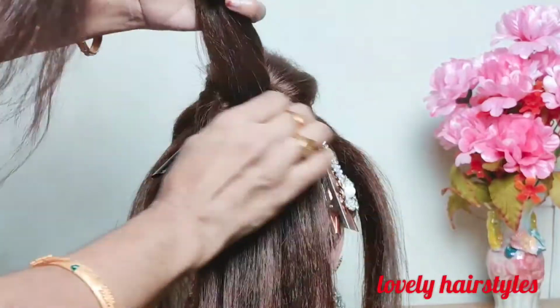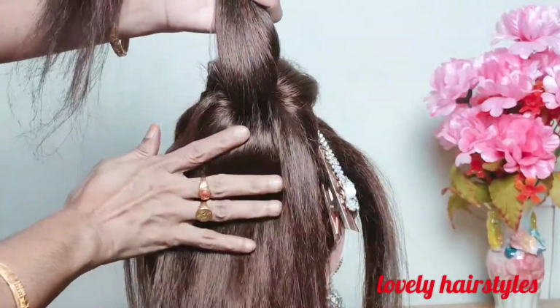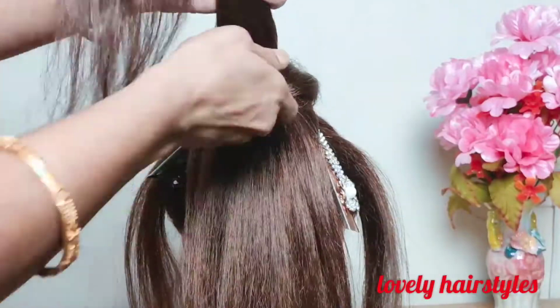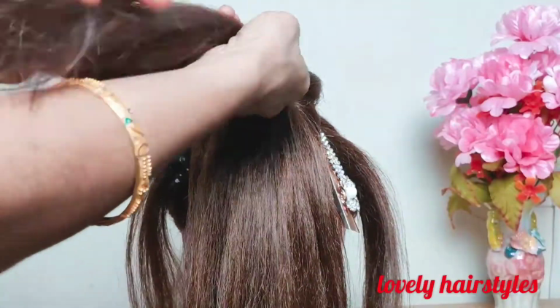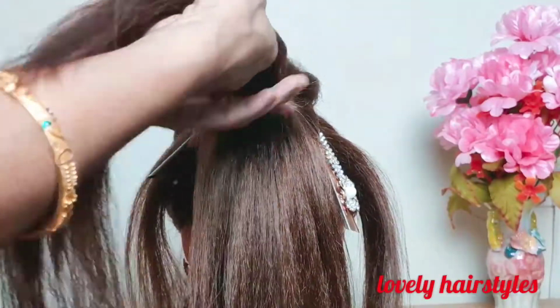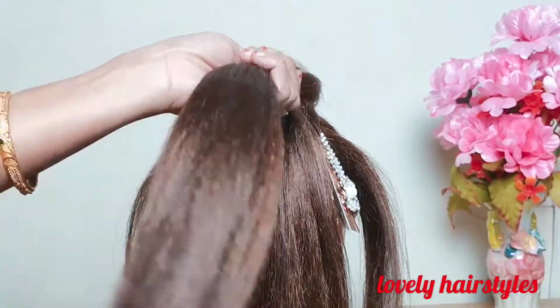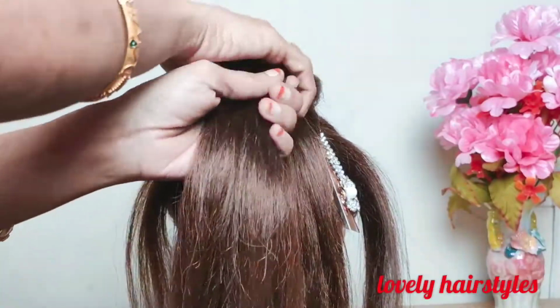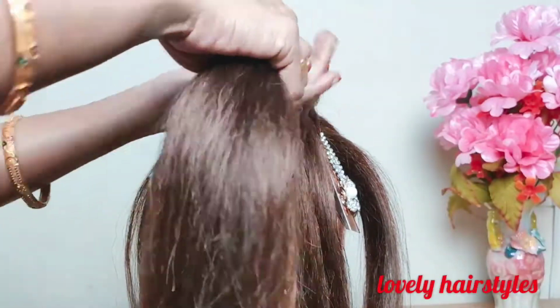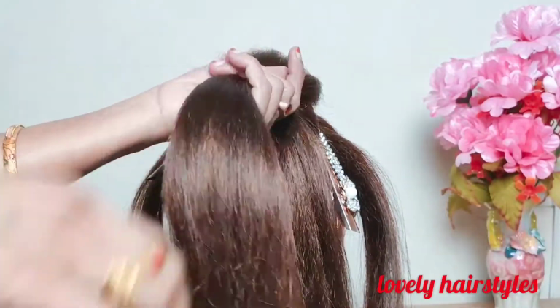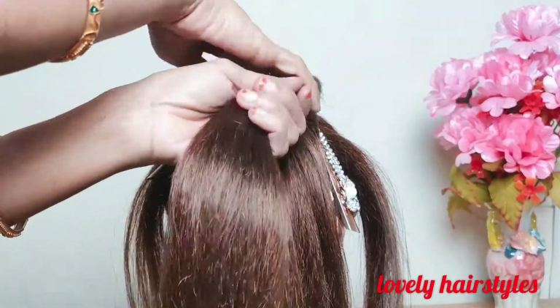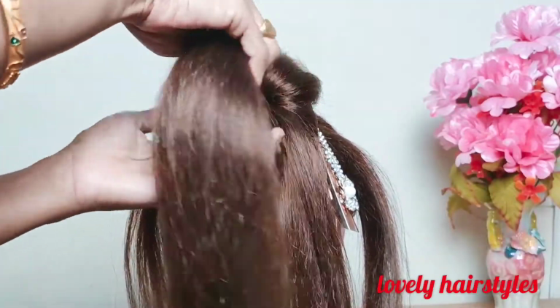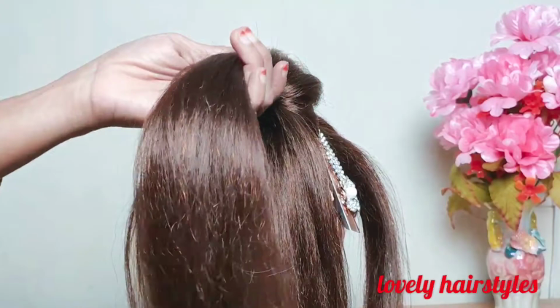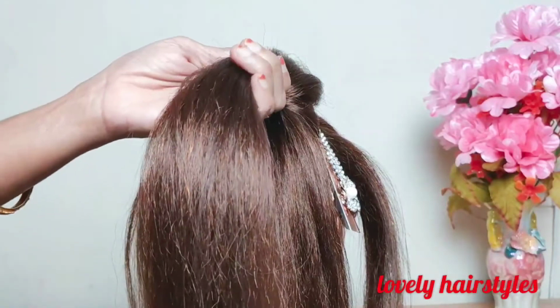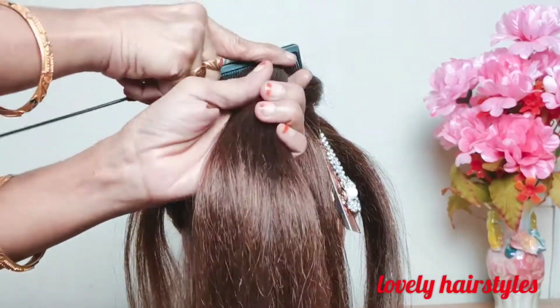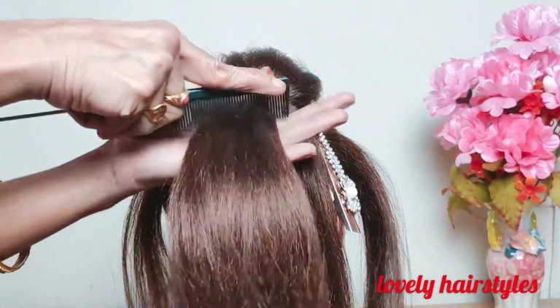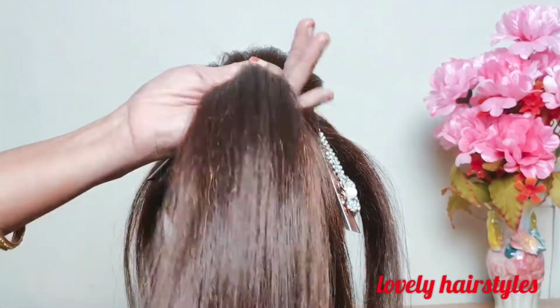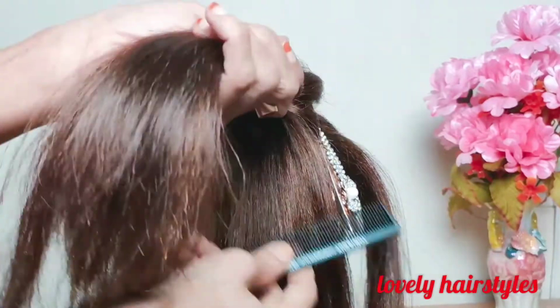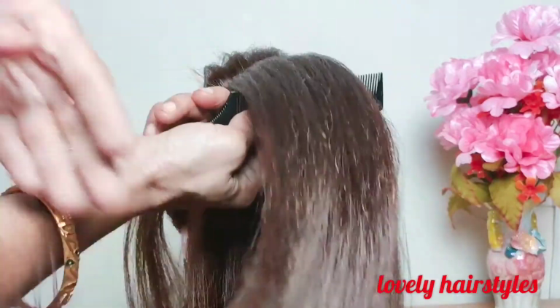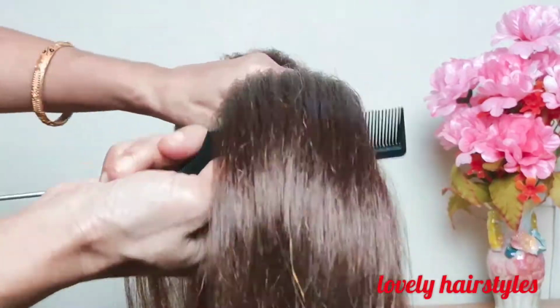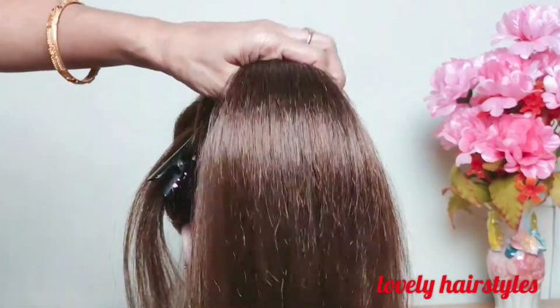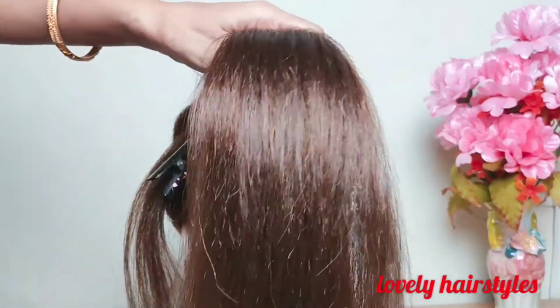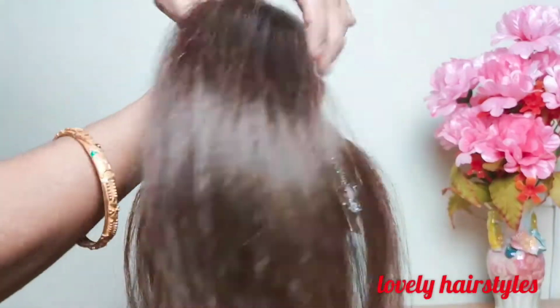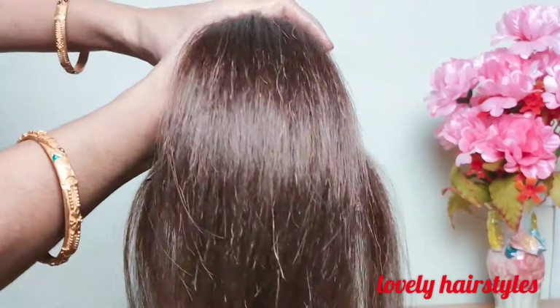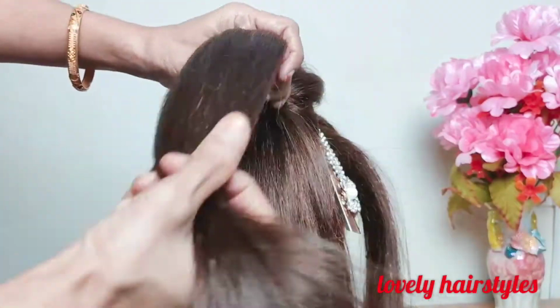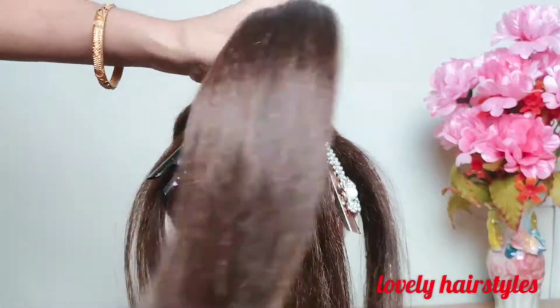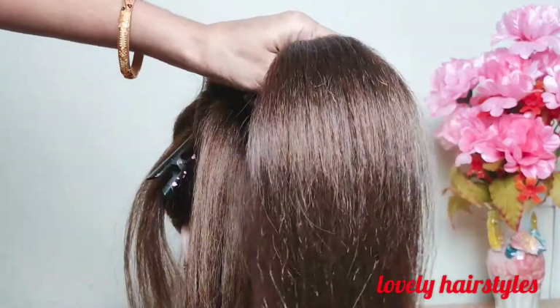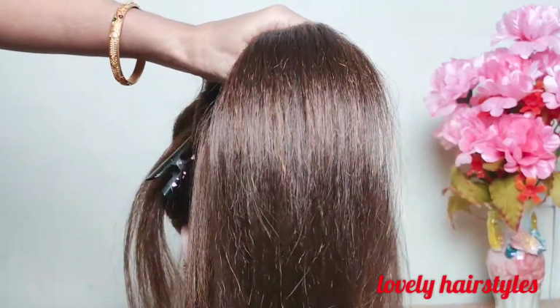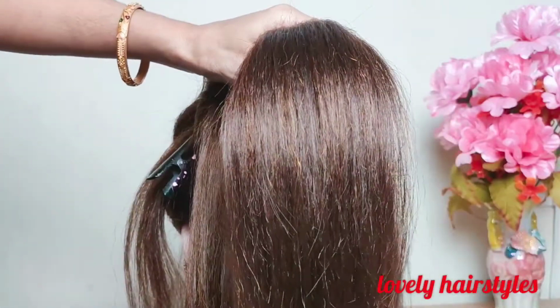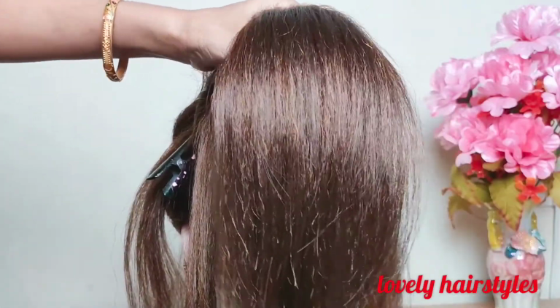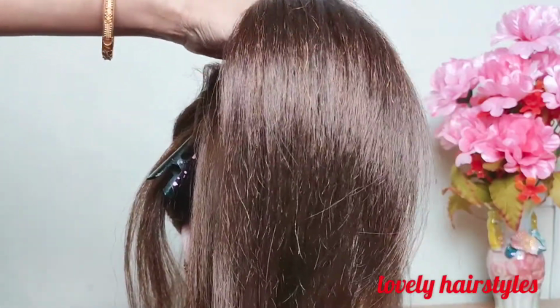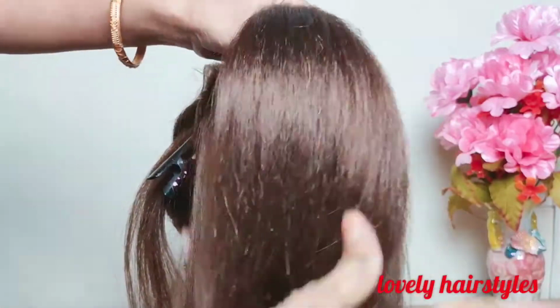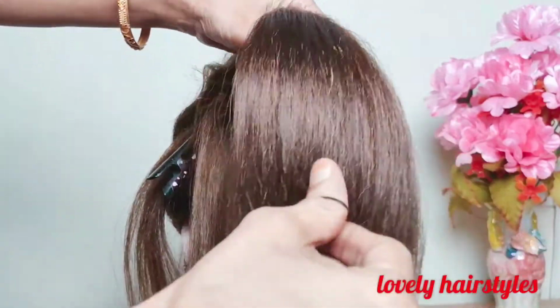Now collect a section of hair from the middle and fold it with the elastic band. Collect a section of hair from the middle and fold it with the elastic band.